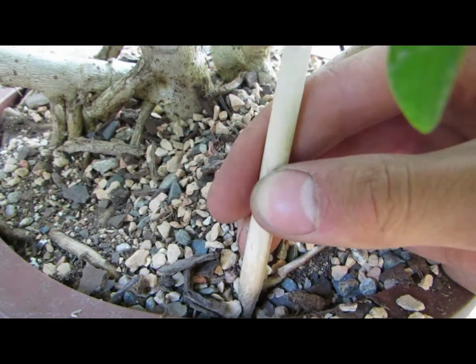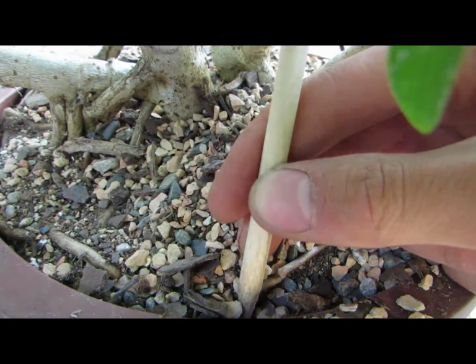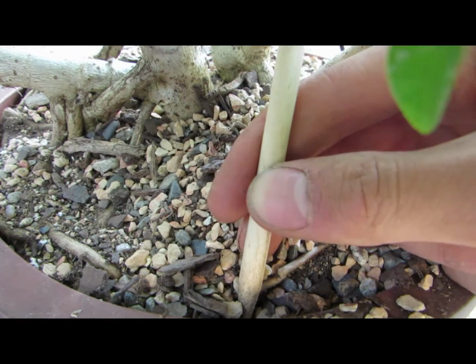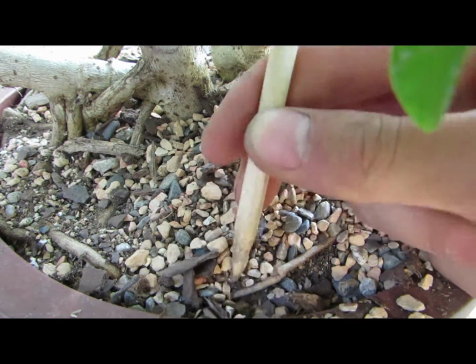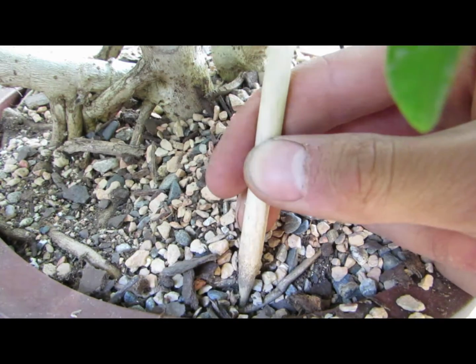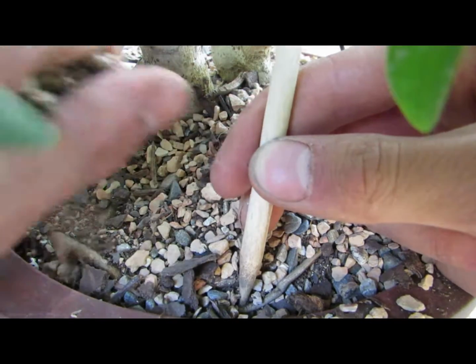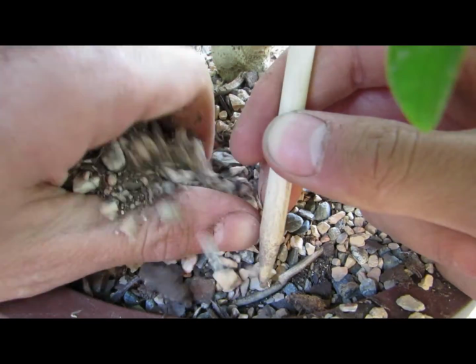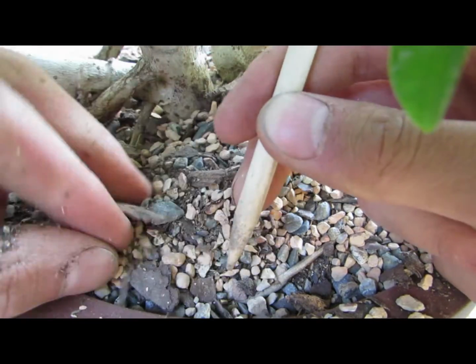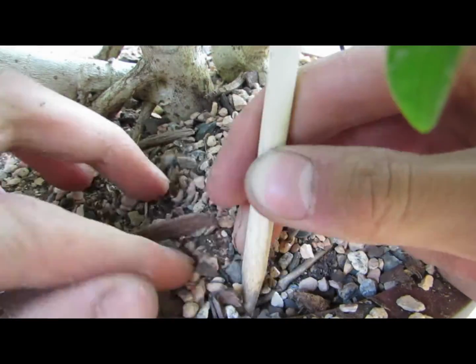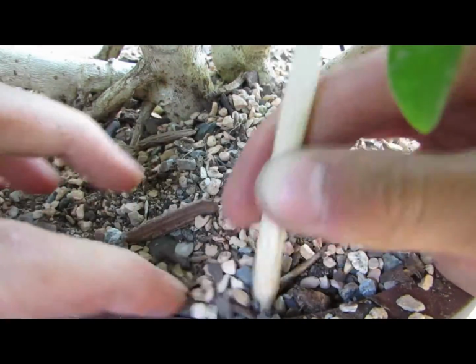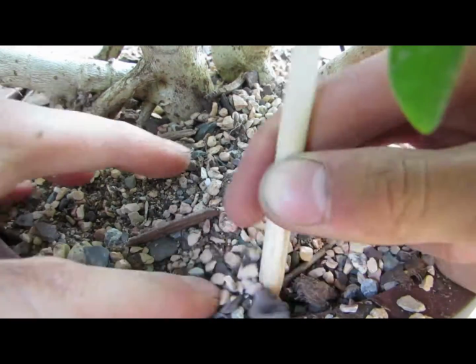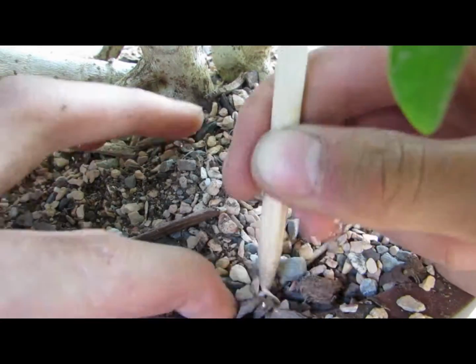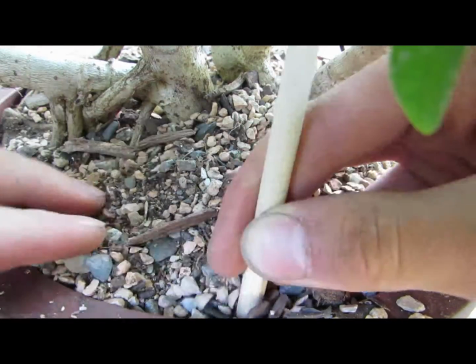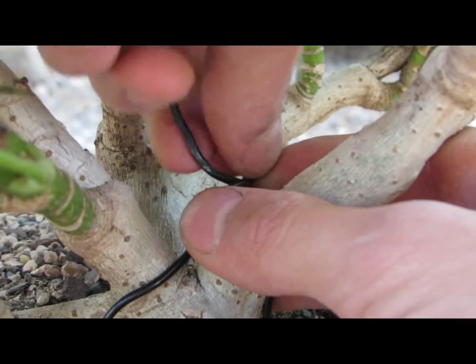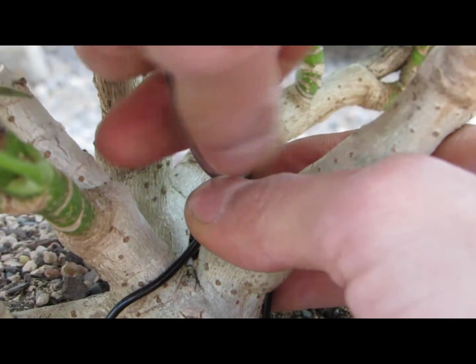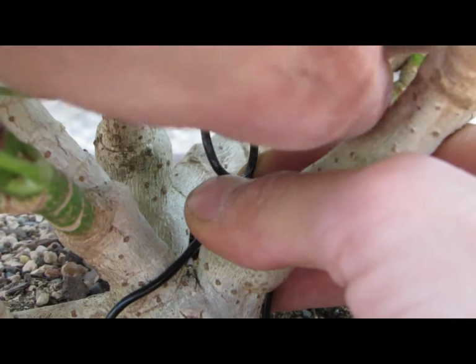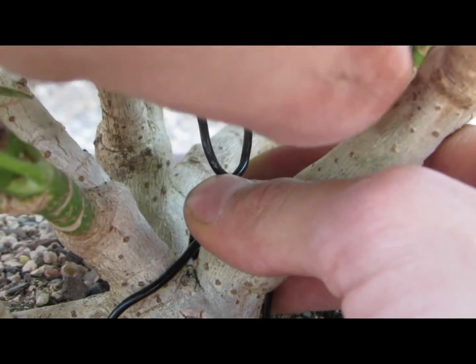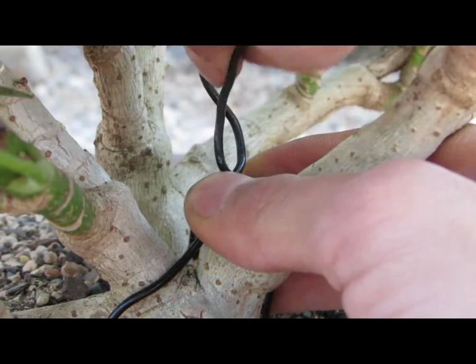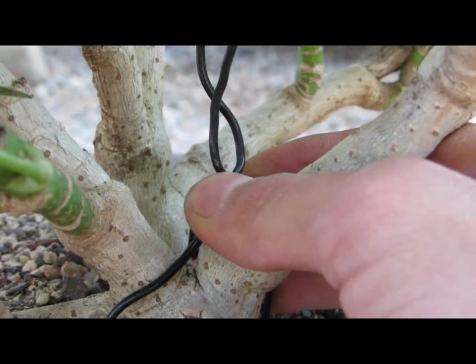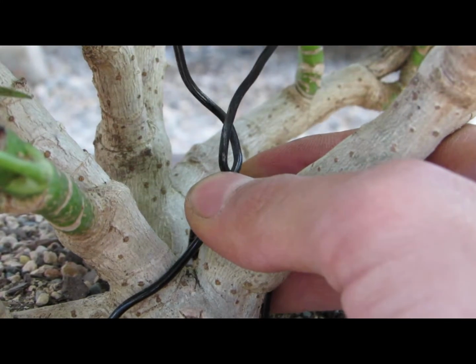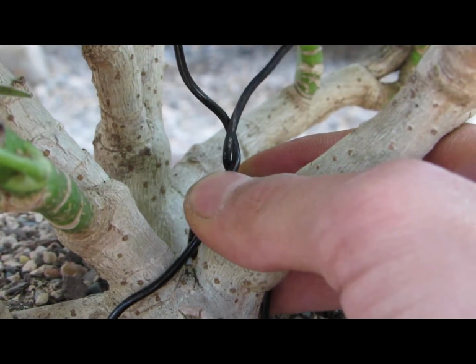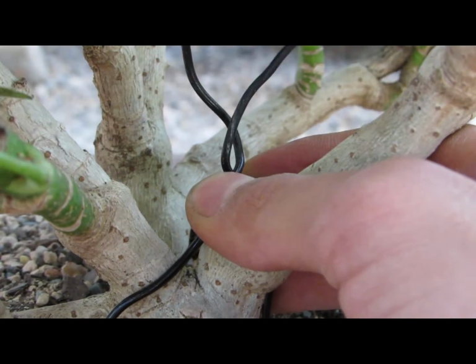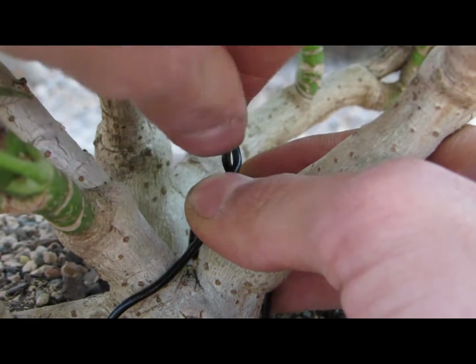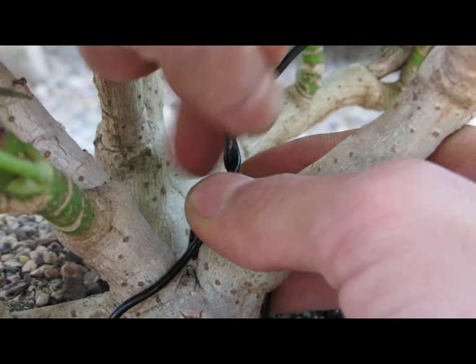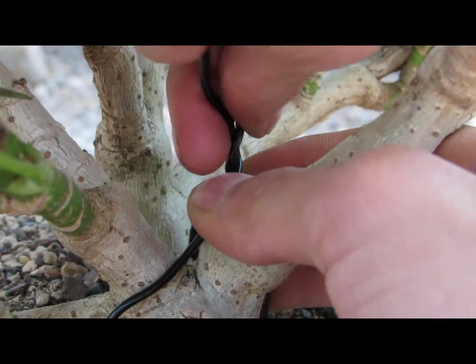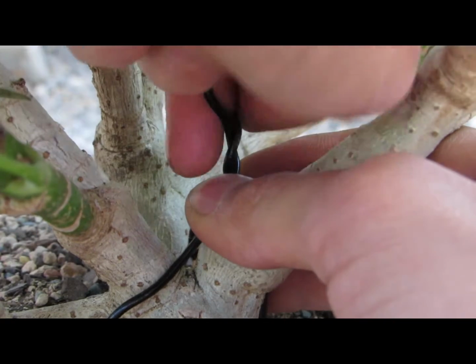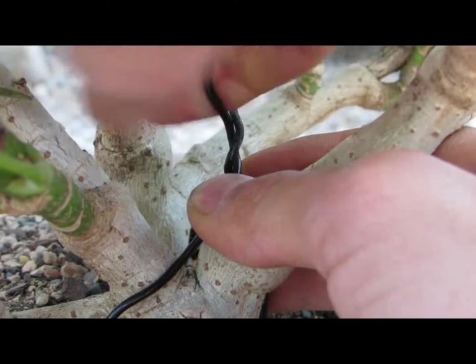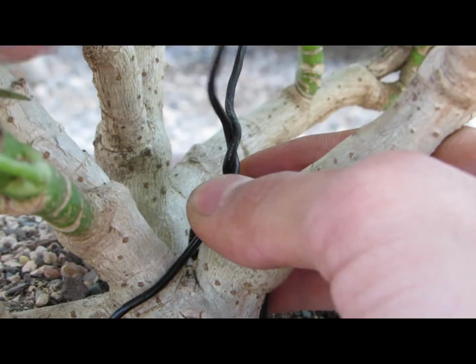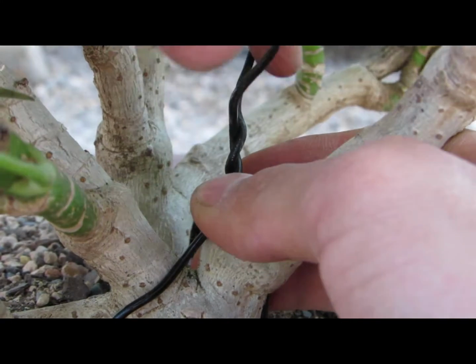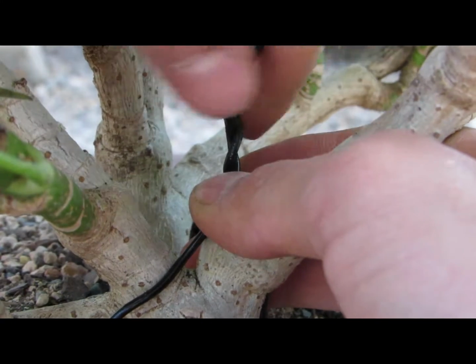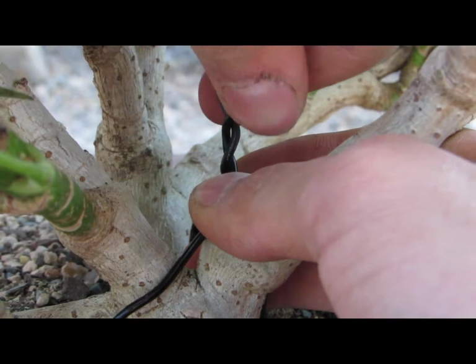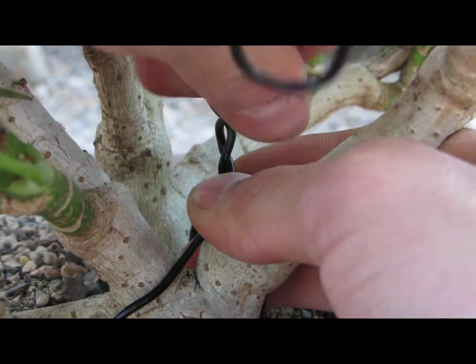If there are air pockets, then the roots cannot grow. Now, once the soil is packed in properly, you can take the two wires and anchor the tree down with them. Just twist them like so and remove the excess.